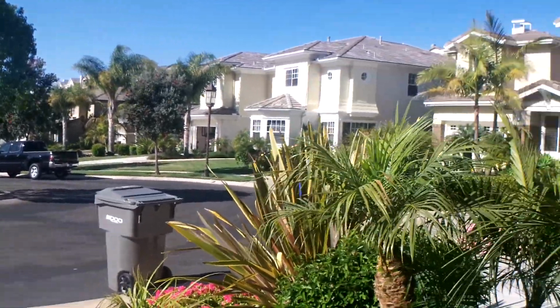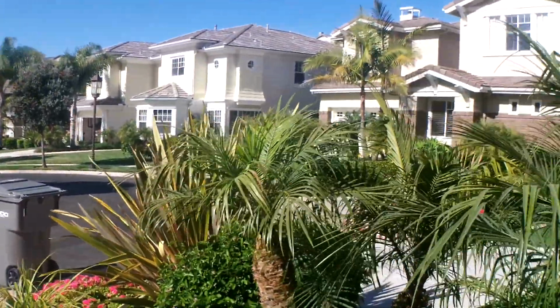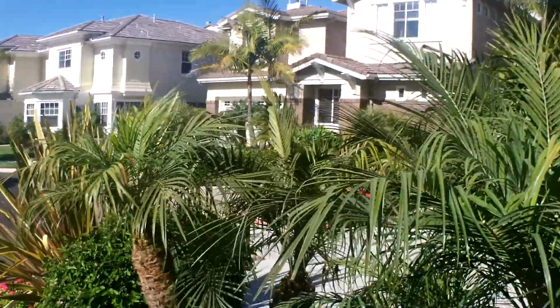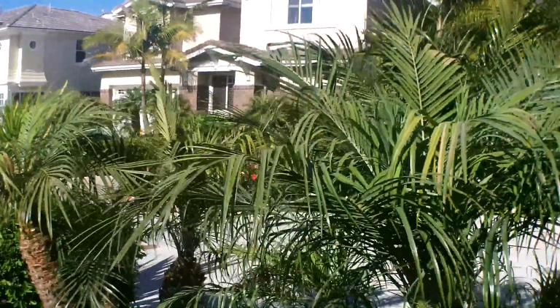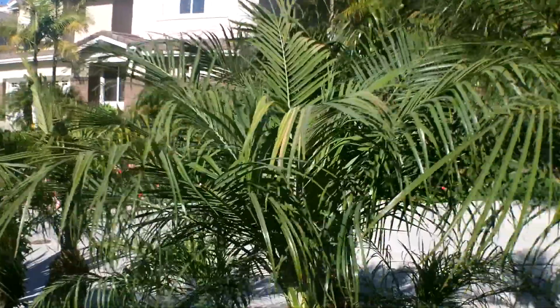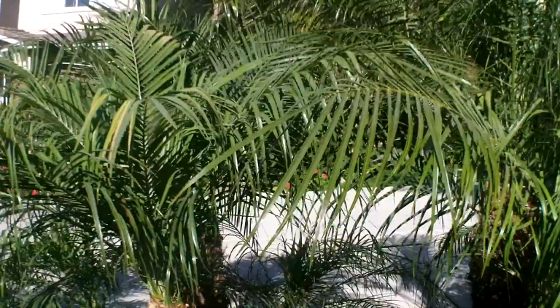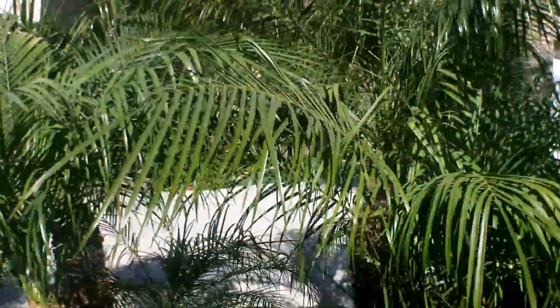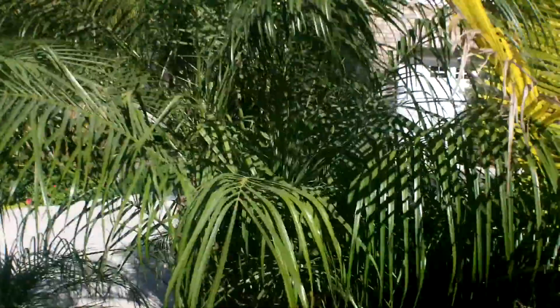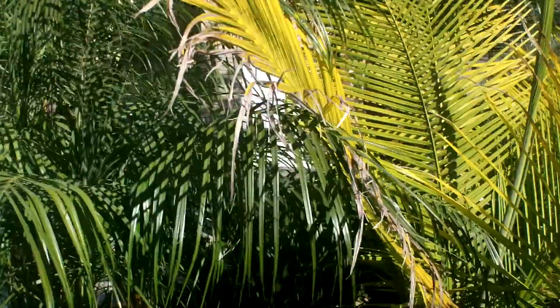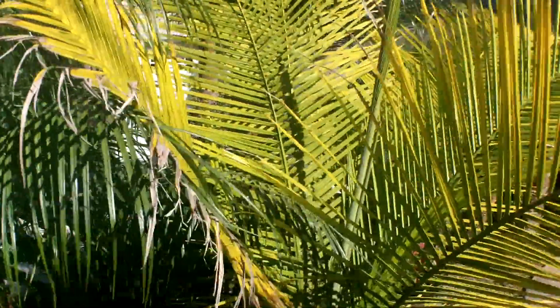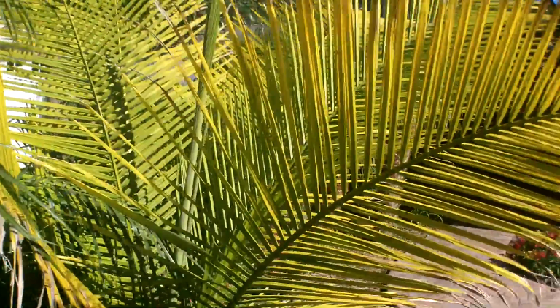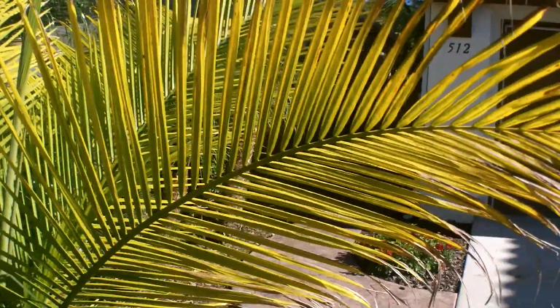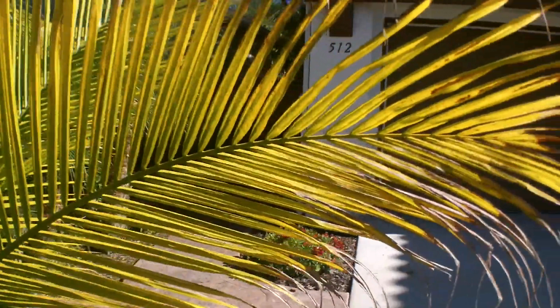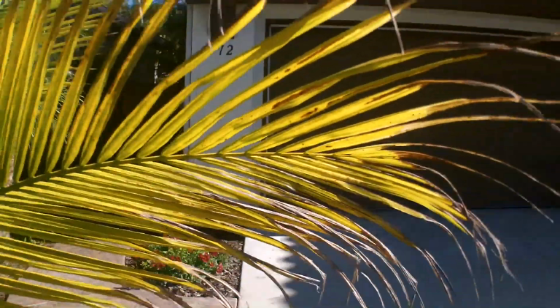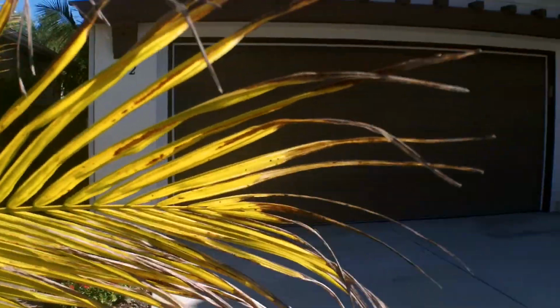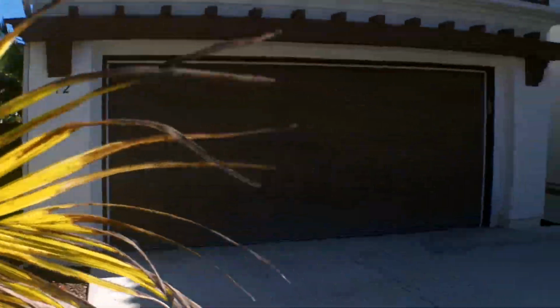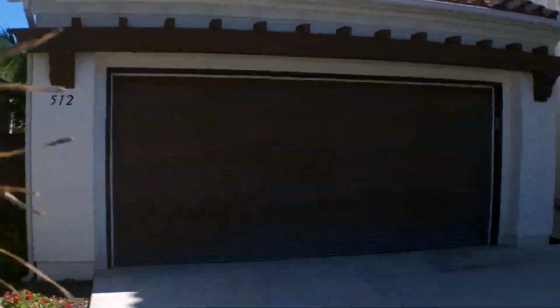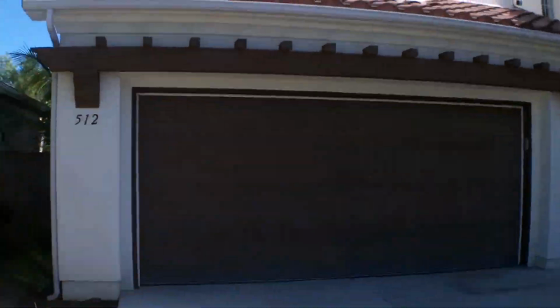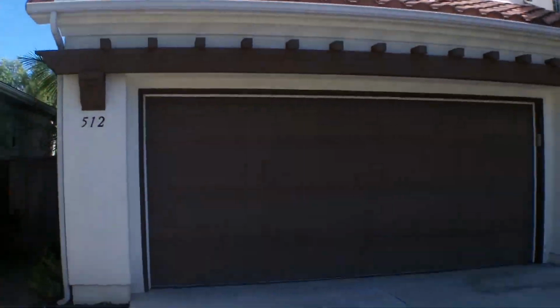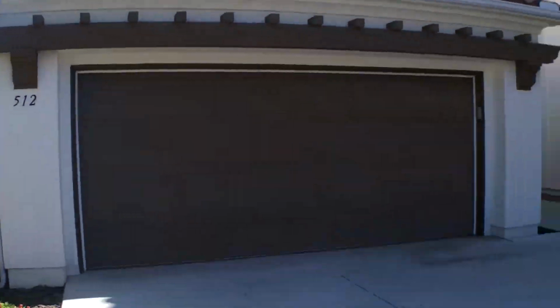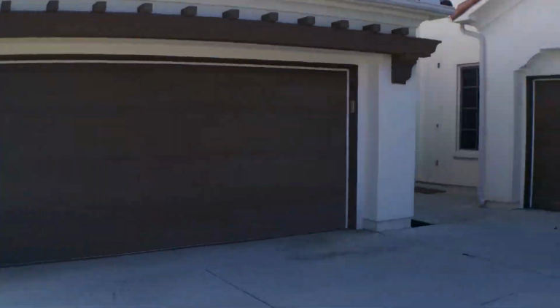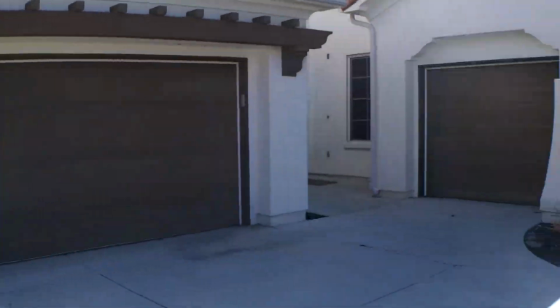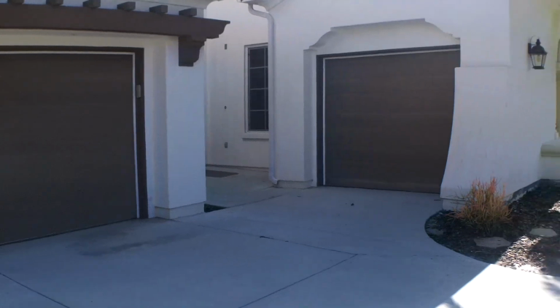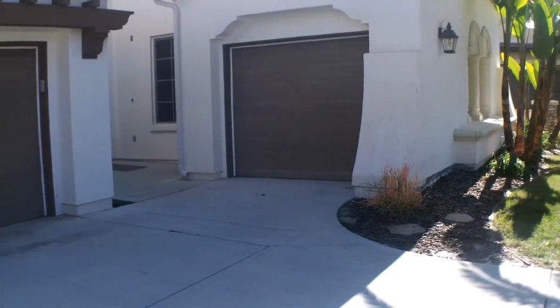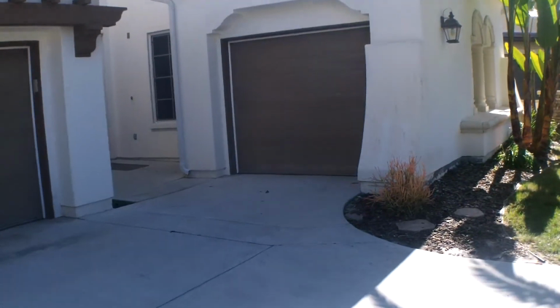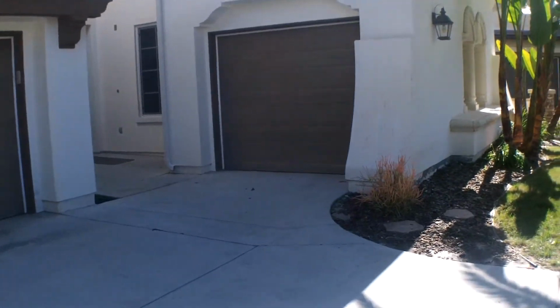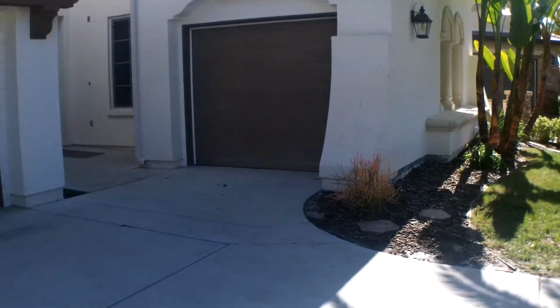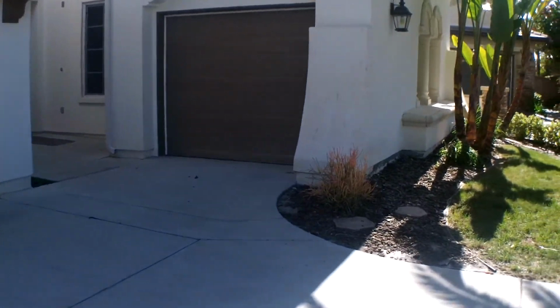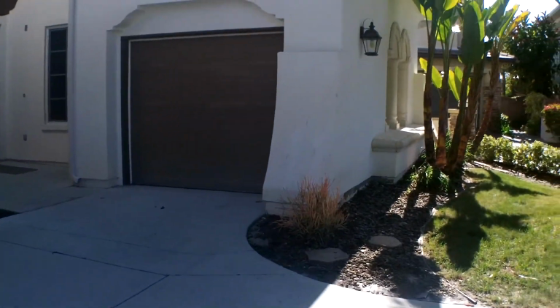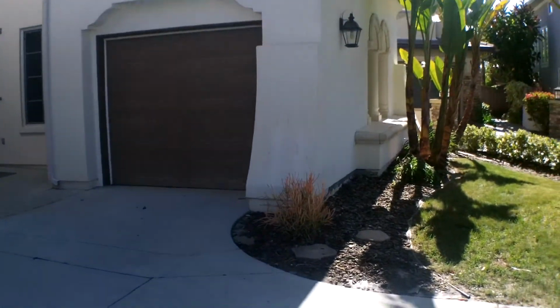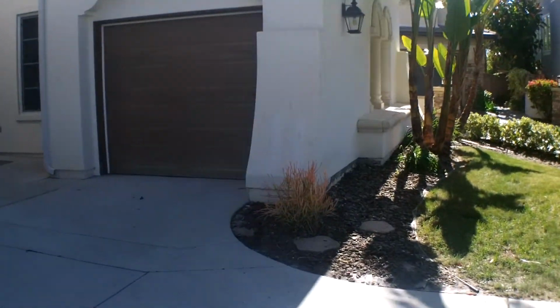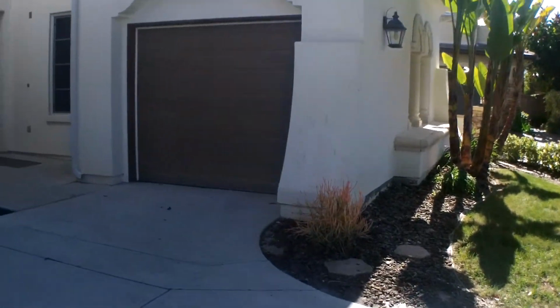Encinitas. Encinitas Ranch to be exact. We were just over here the other day looking at another place. This place hit the market three days ago at $8.99.